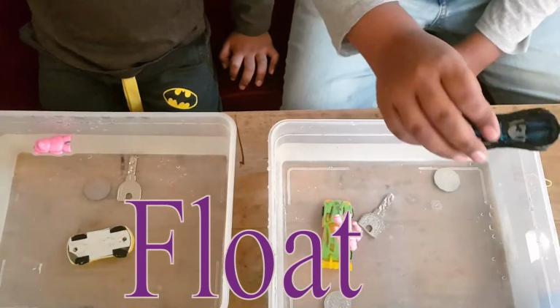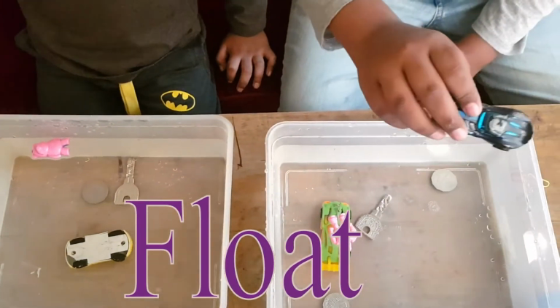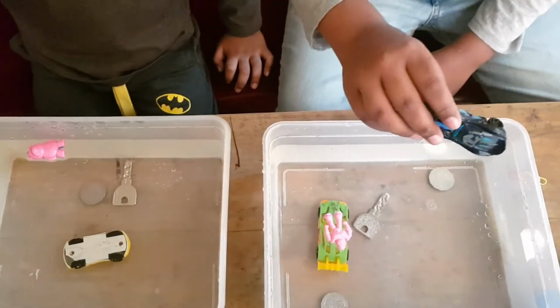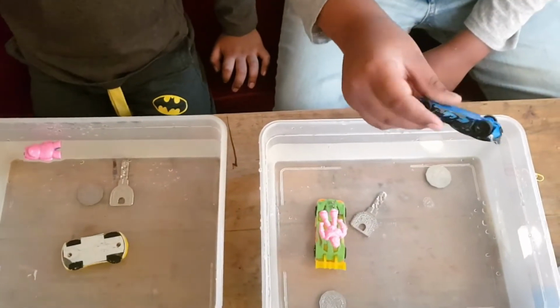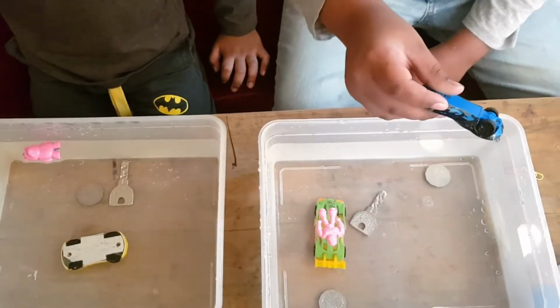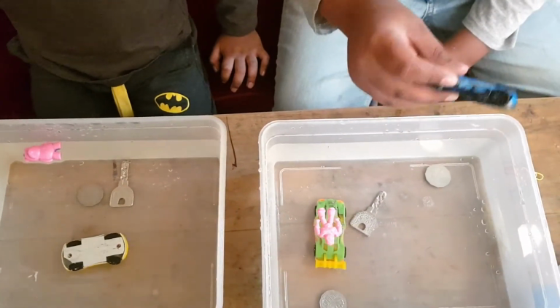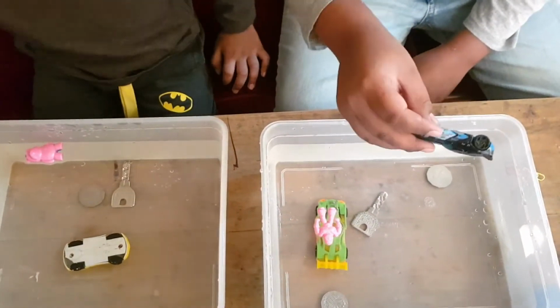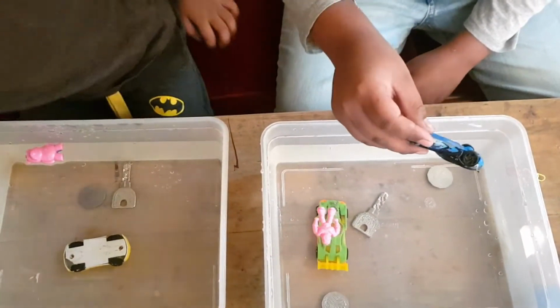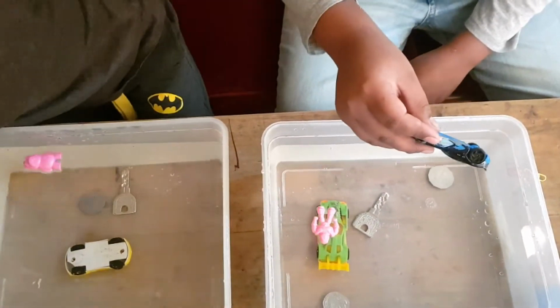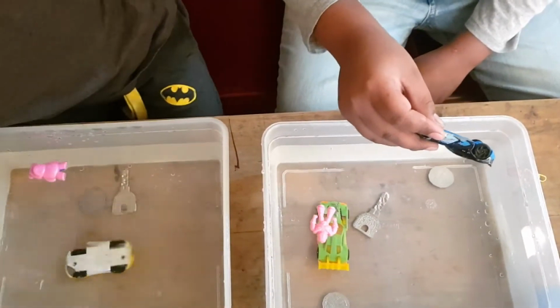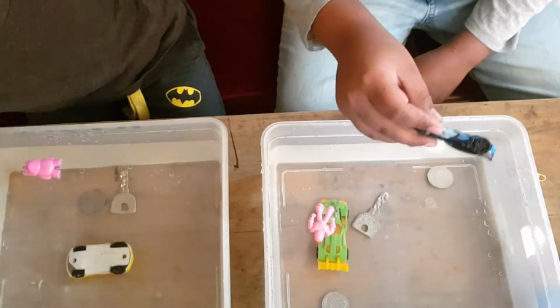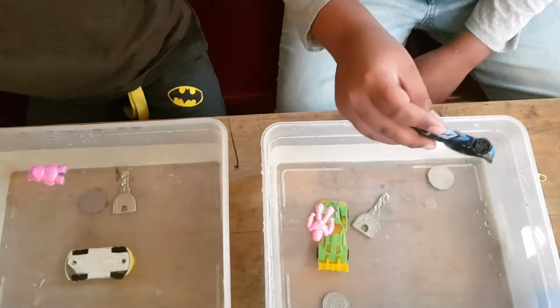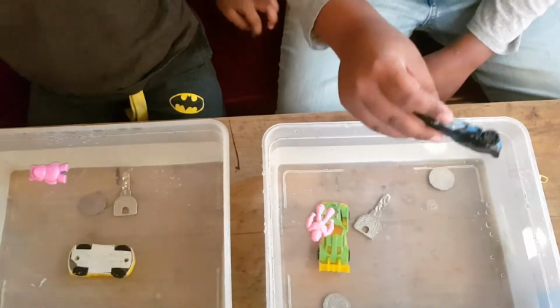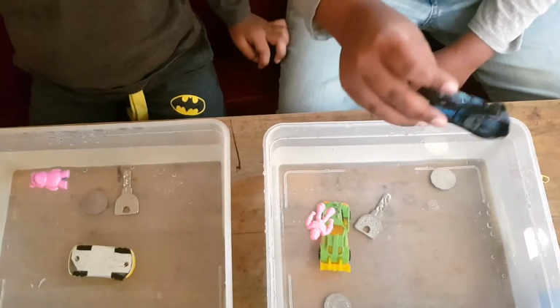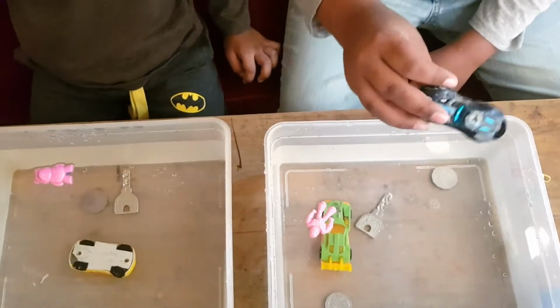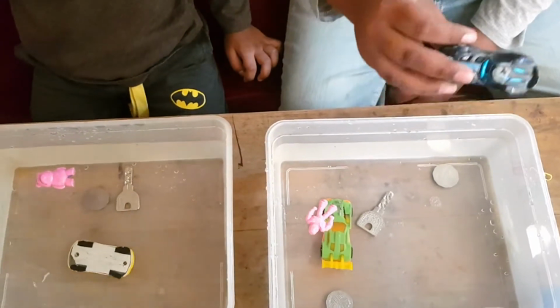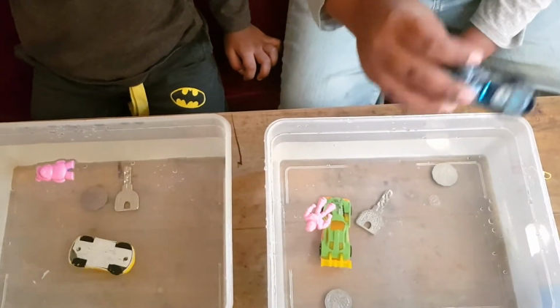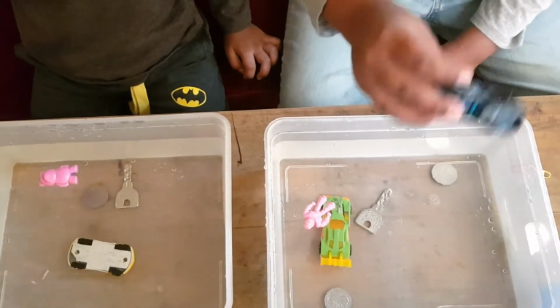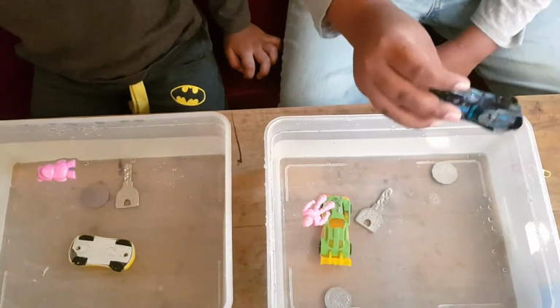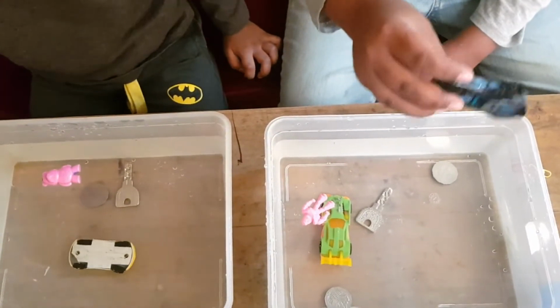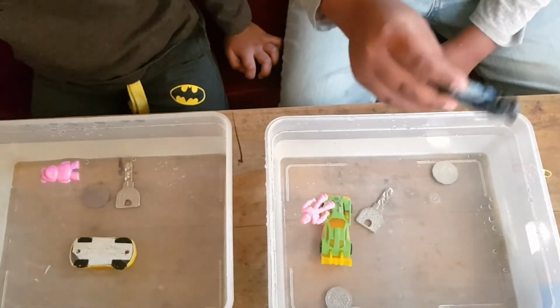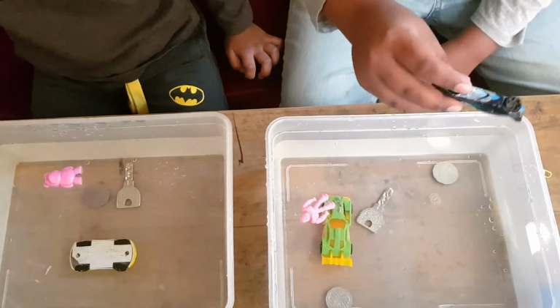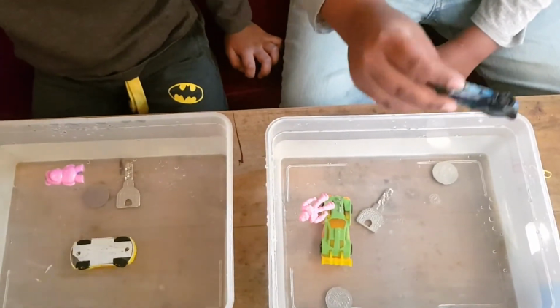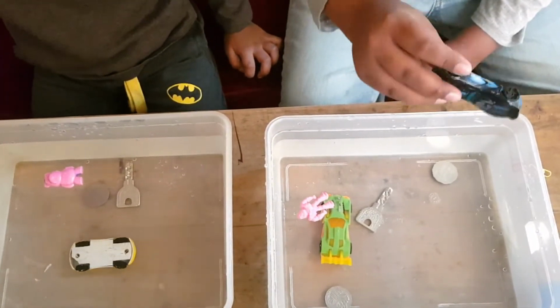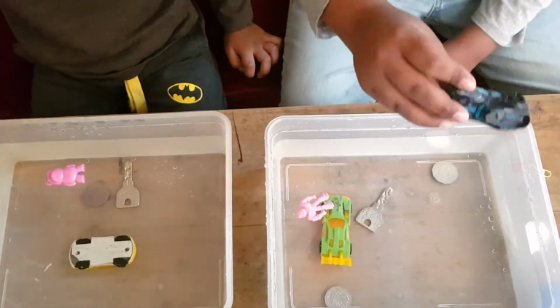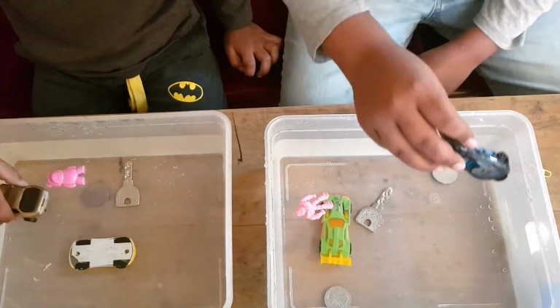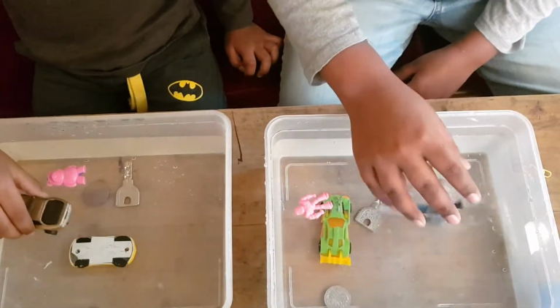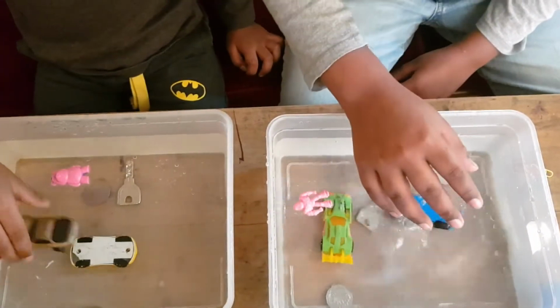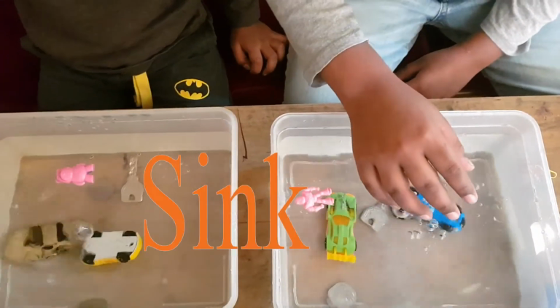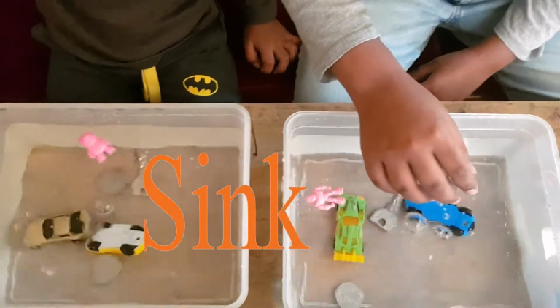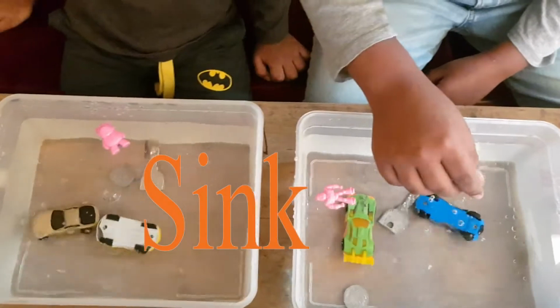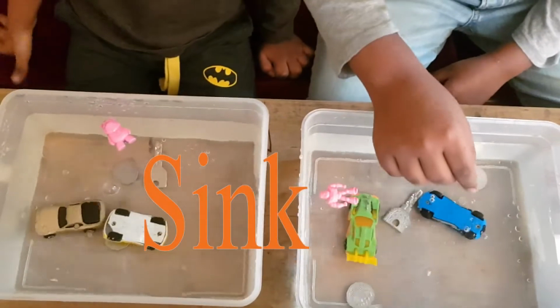So we have some other cards that are made out of metal. Let's see if they sink or float. They sink.